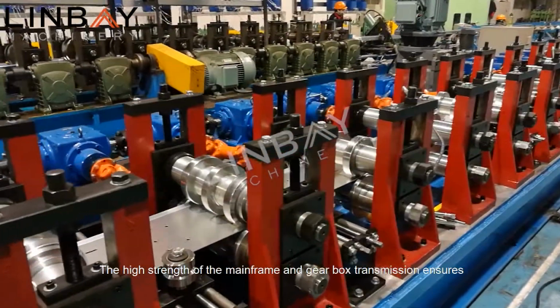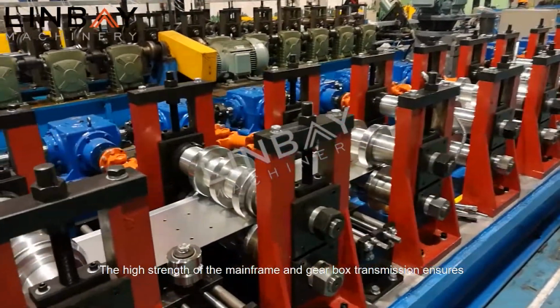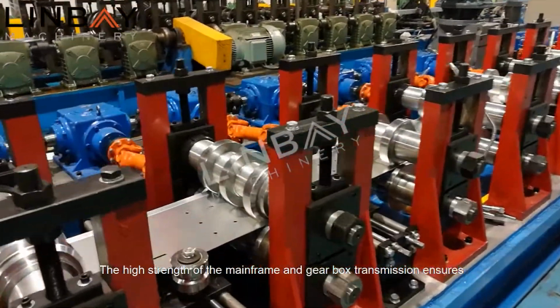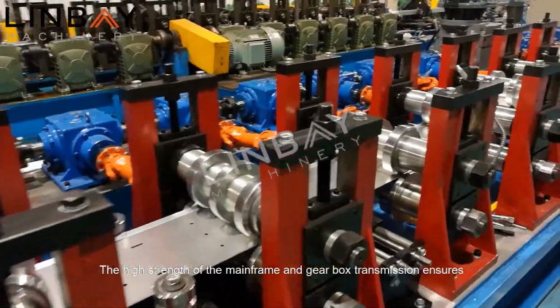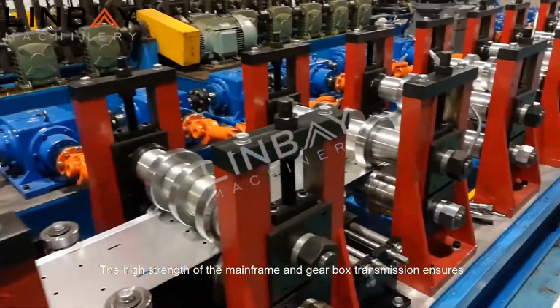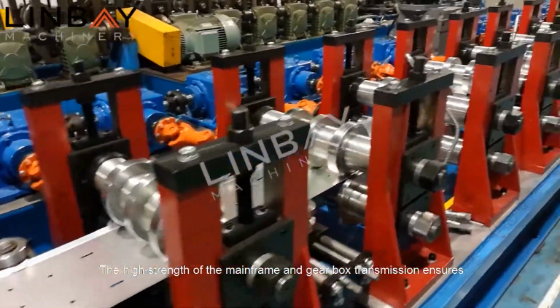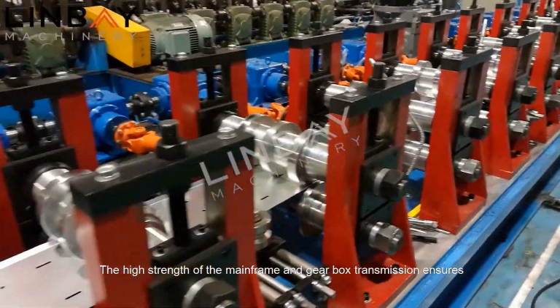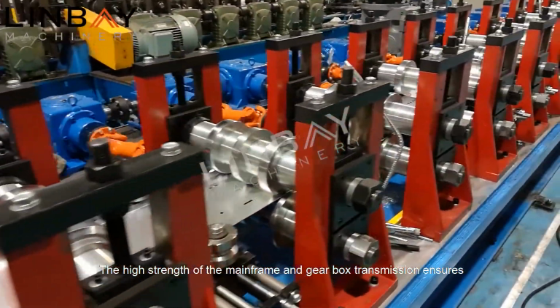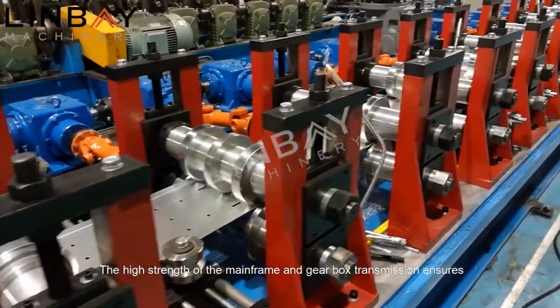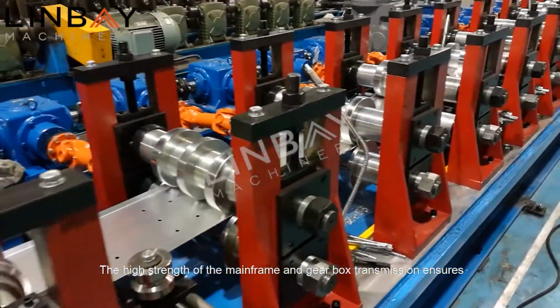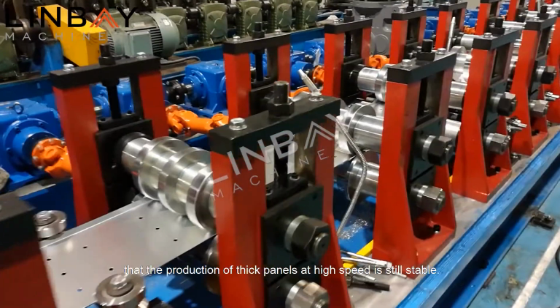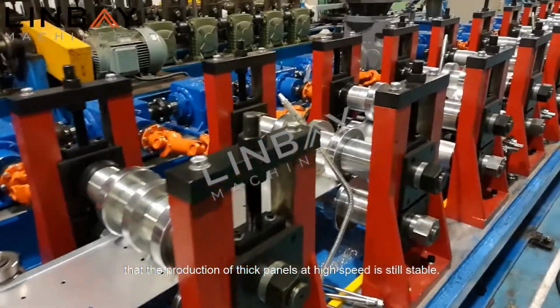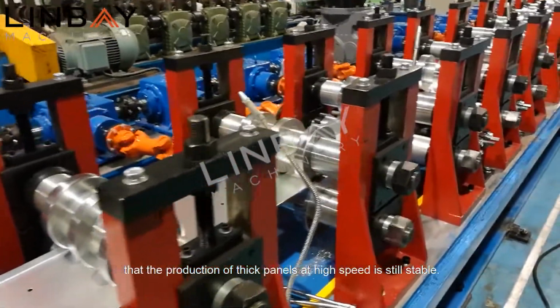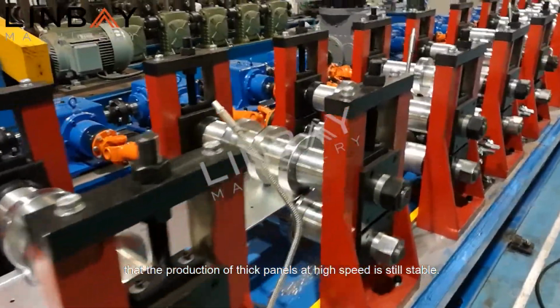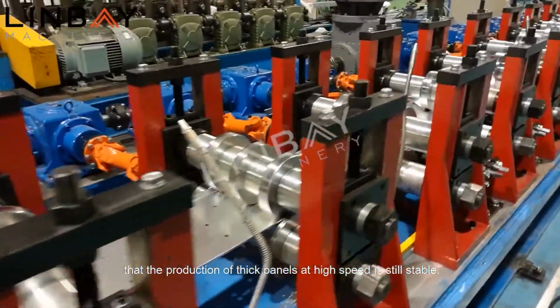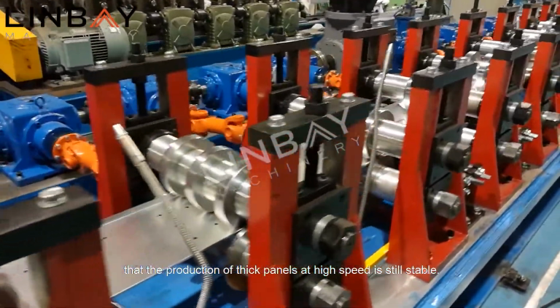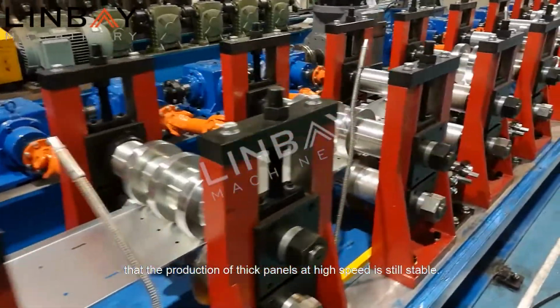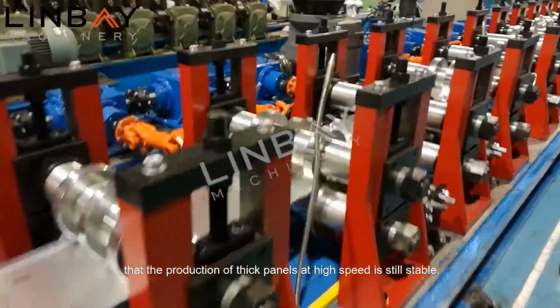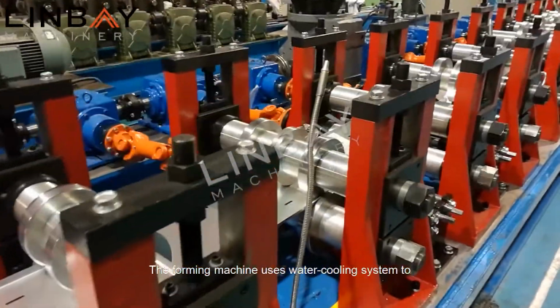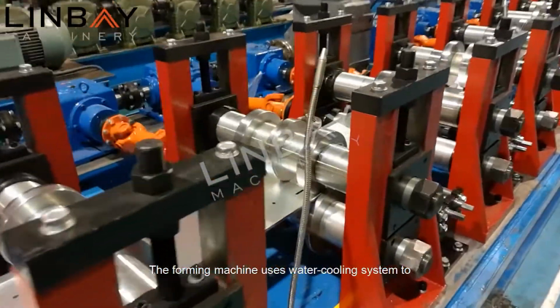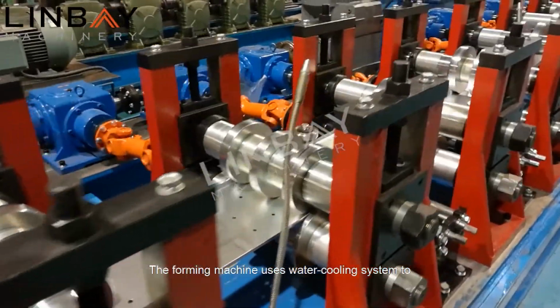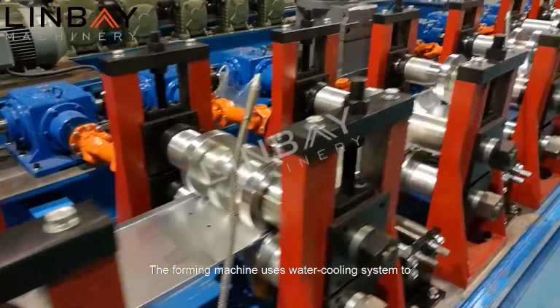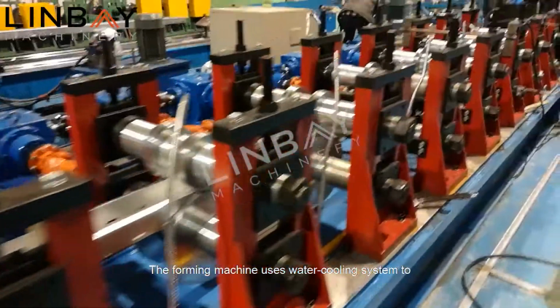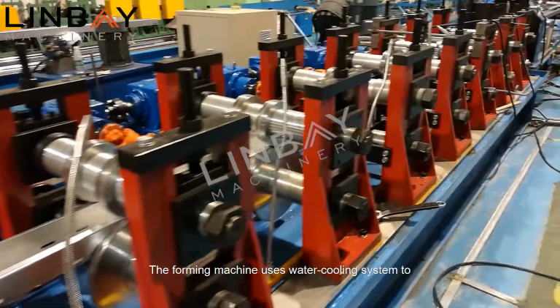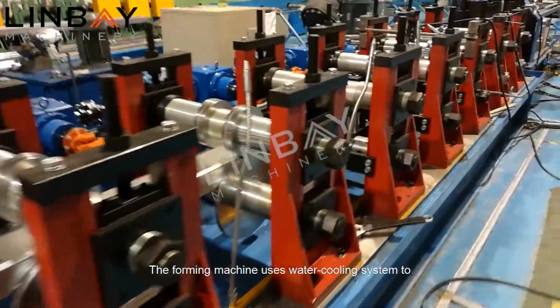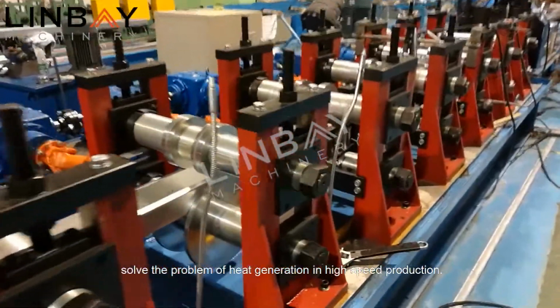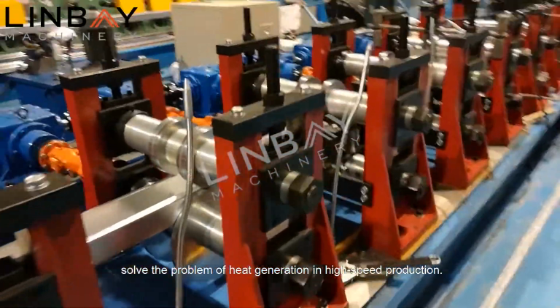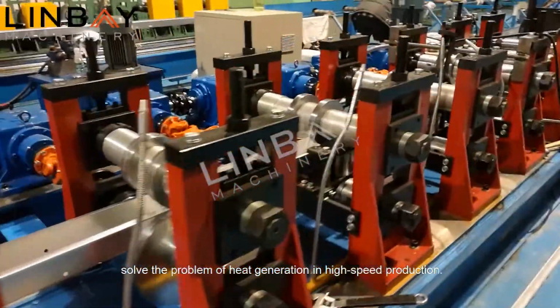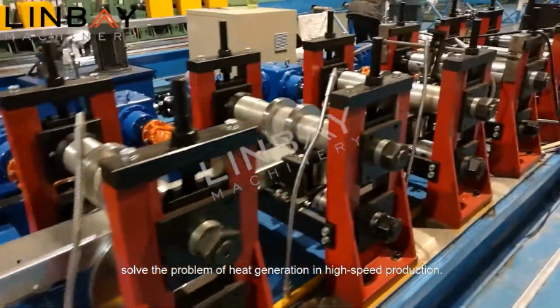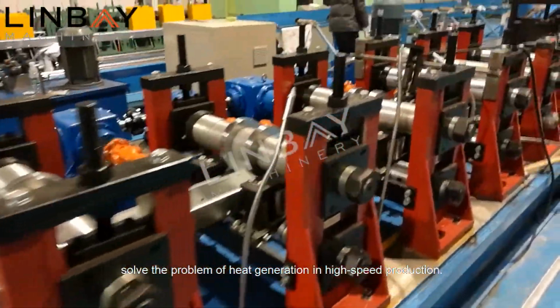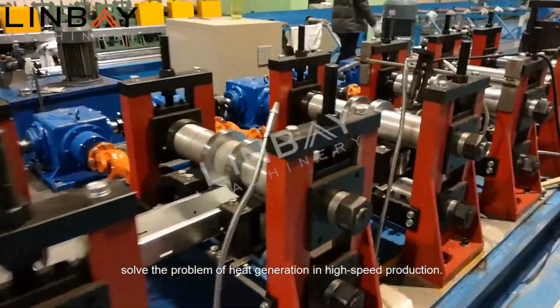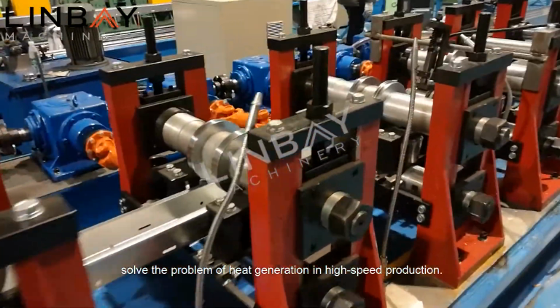The high strength of the mainframe and gearbox transmission ensures that the production of thick panels at high speed is still stable. The forming machine uses a water cooling system to solve the problem of heat generation in high-speed production.